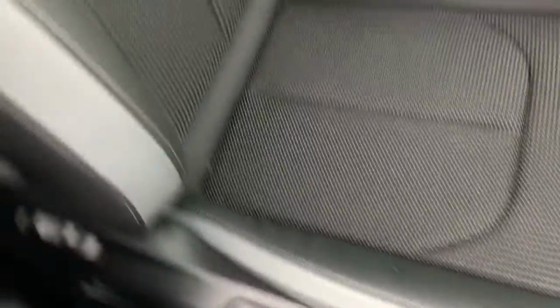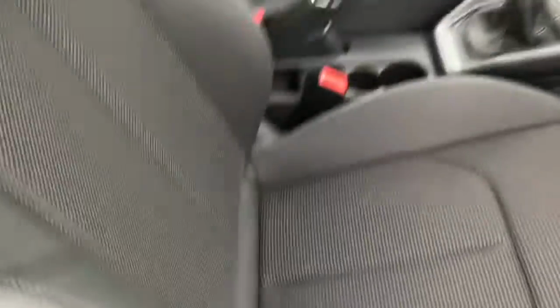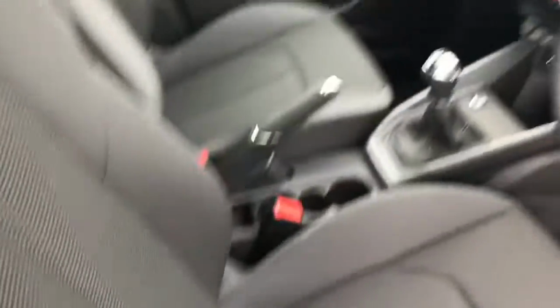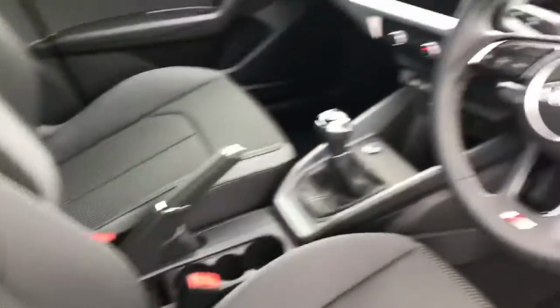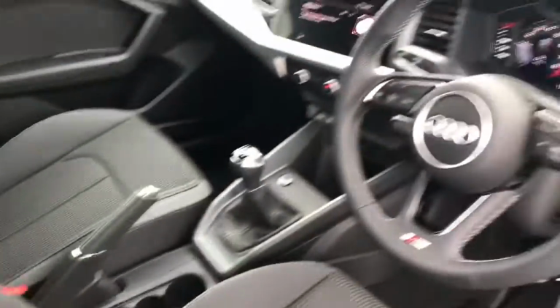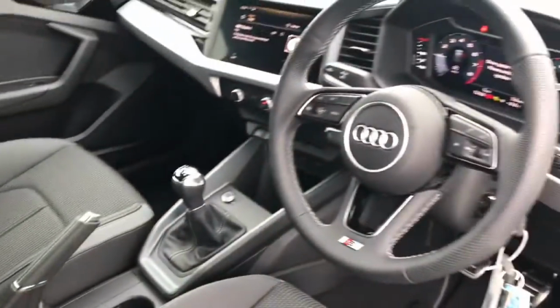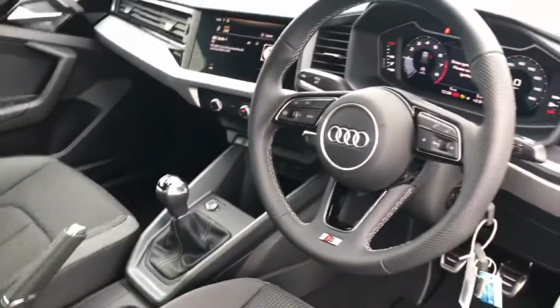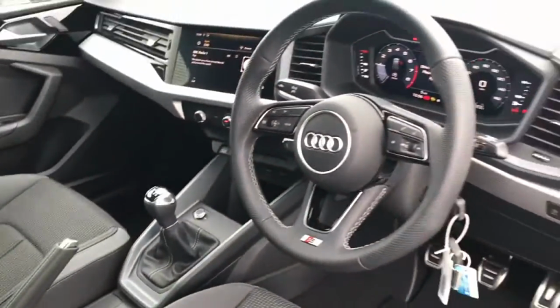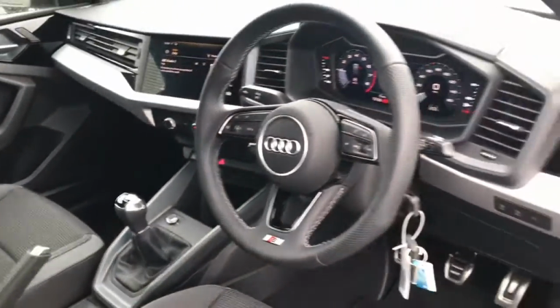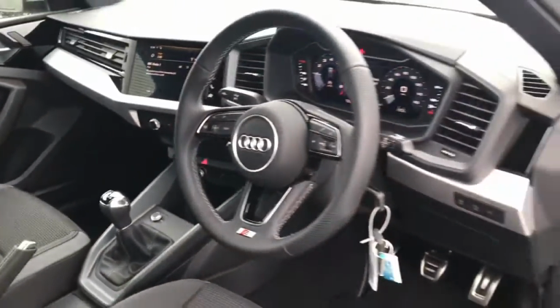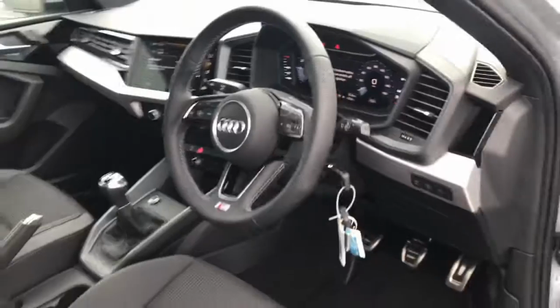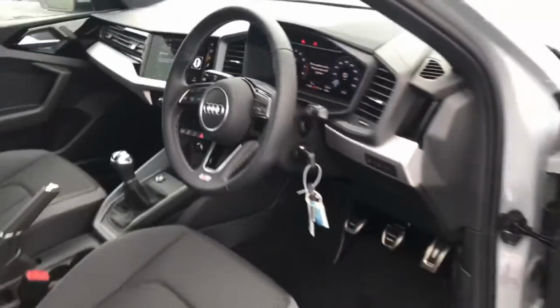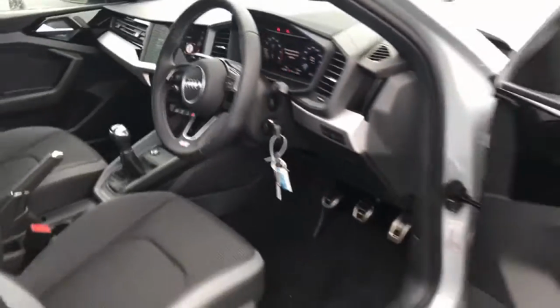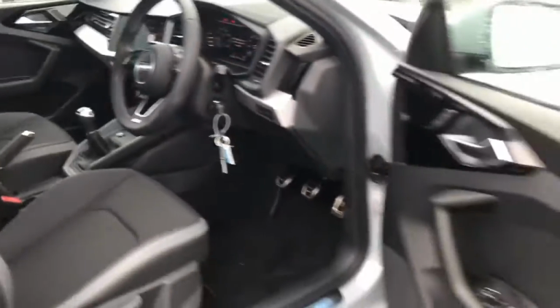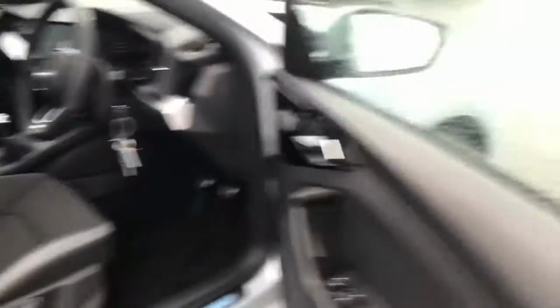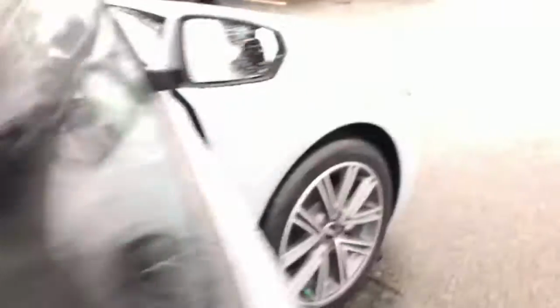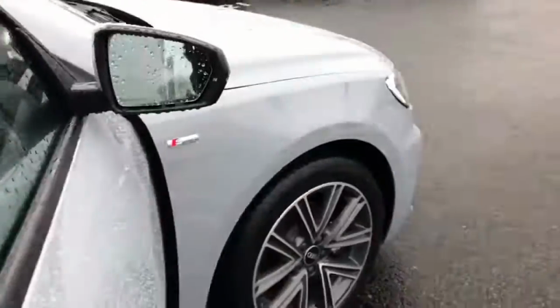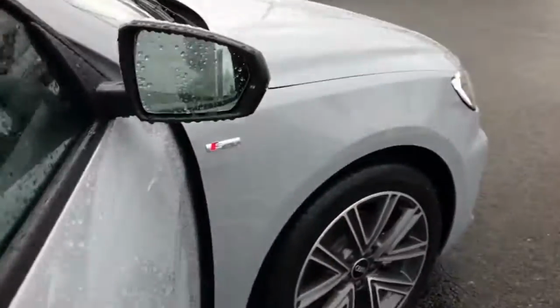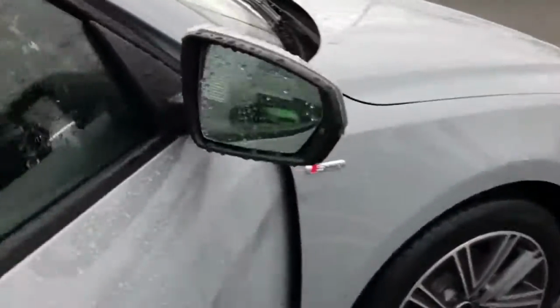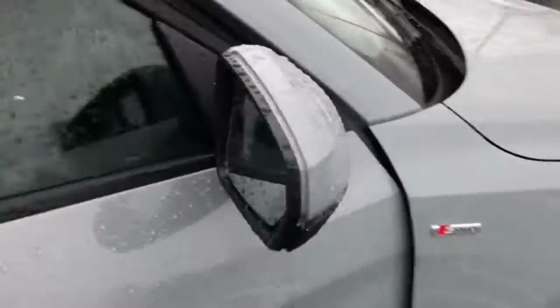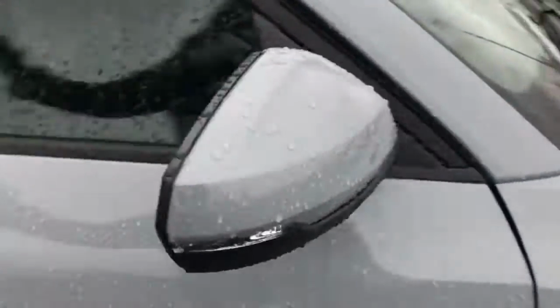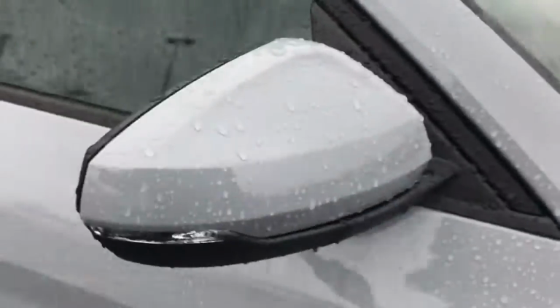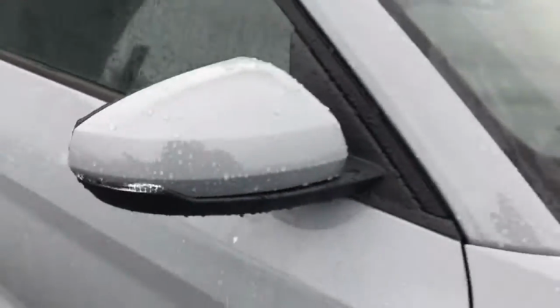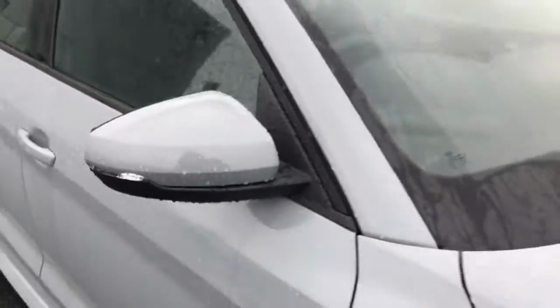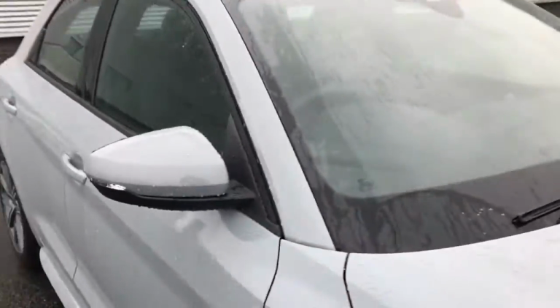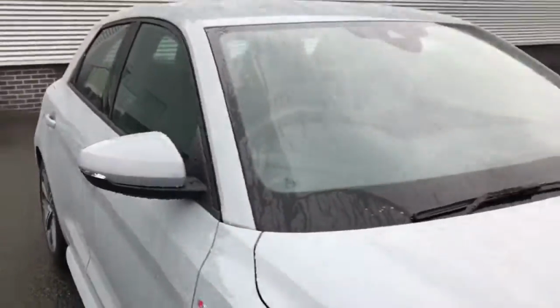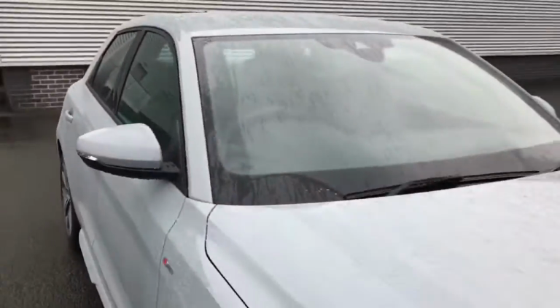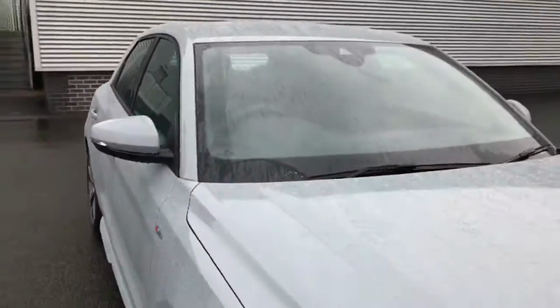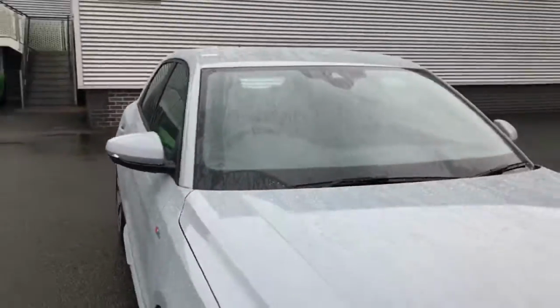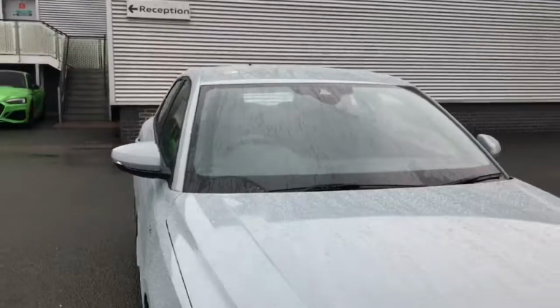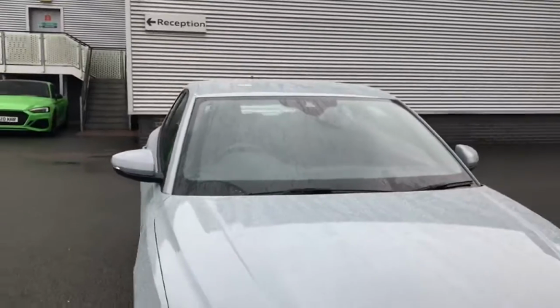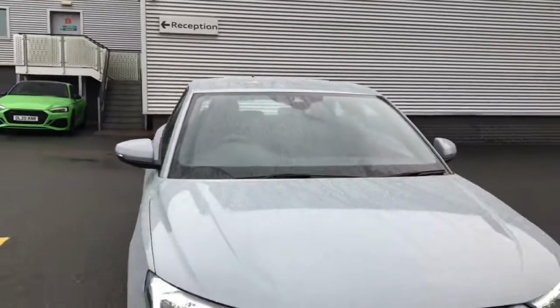For more information on this brand new Audi A1, please give us a call on 01782 488 205. Thank you for watching.